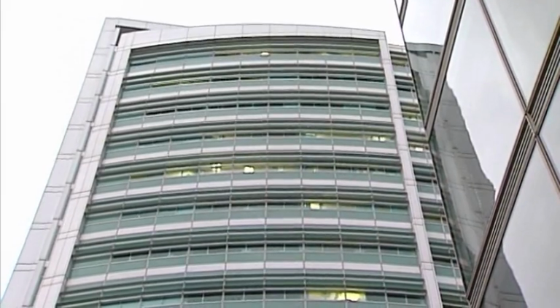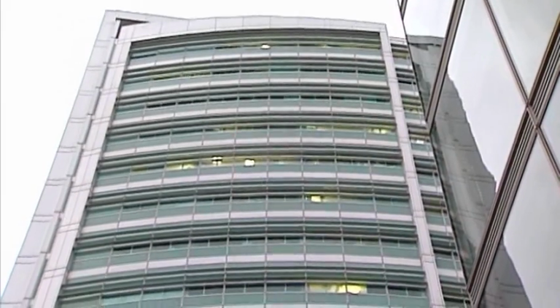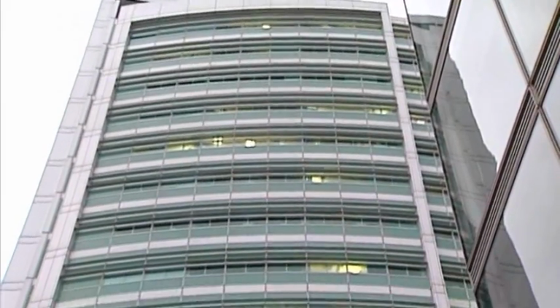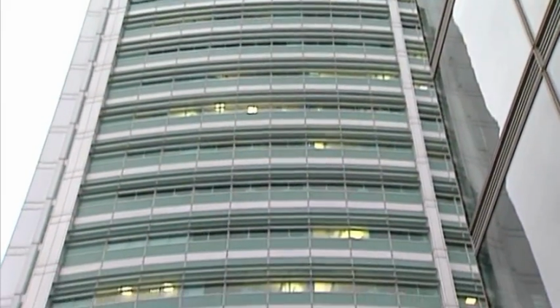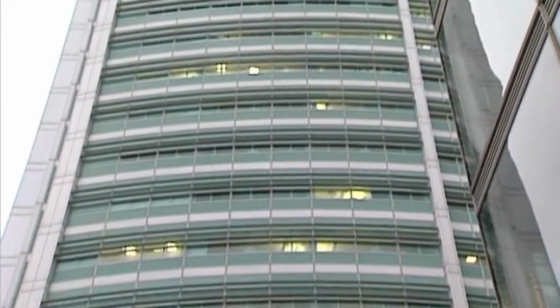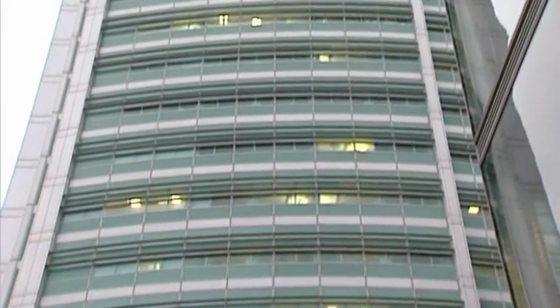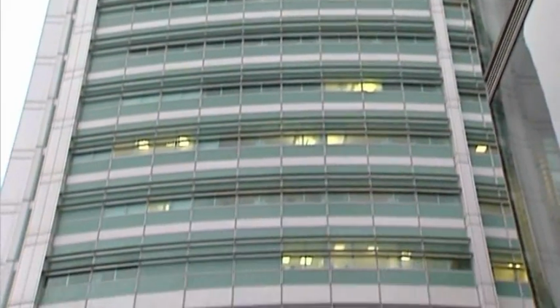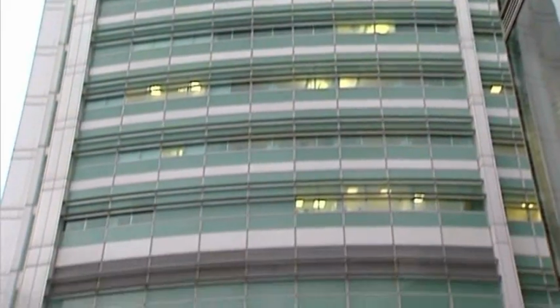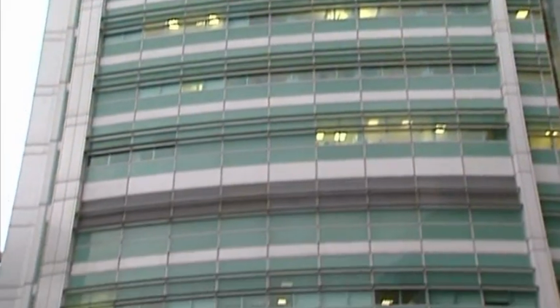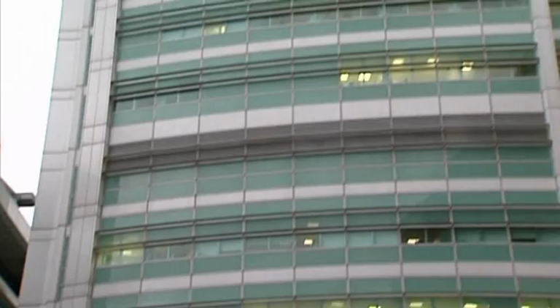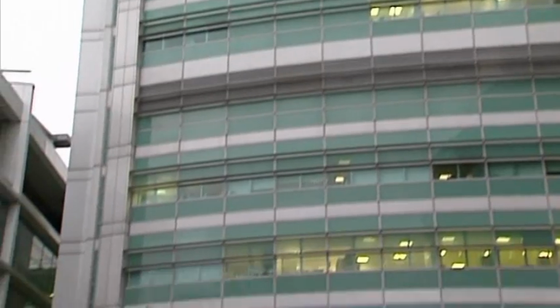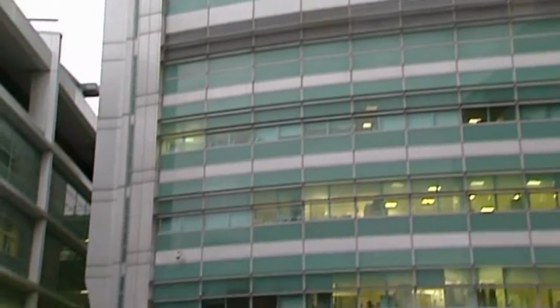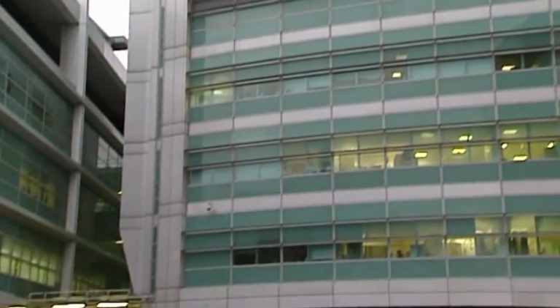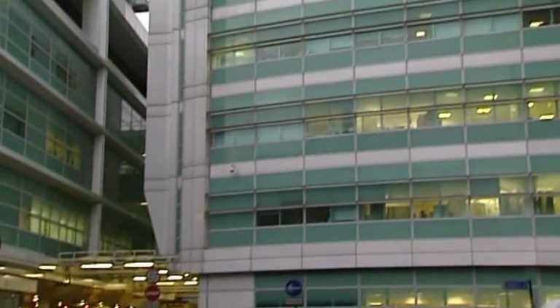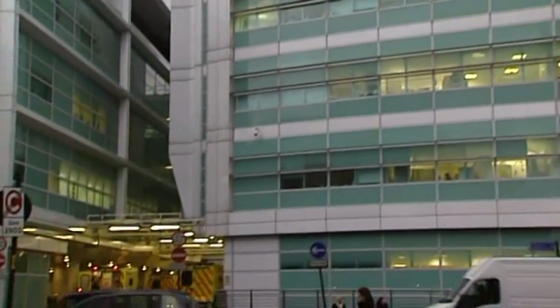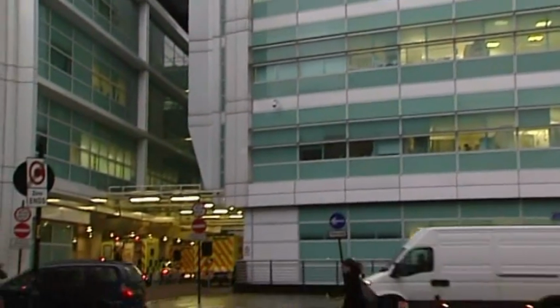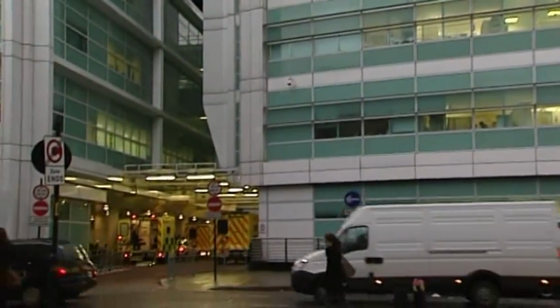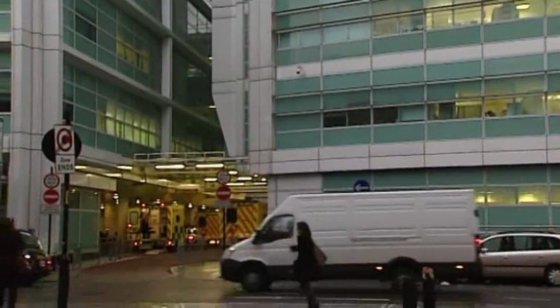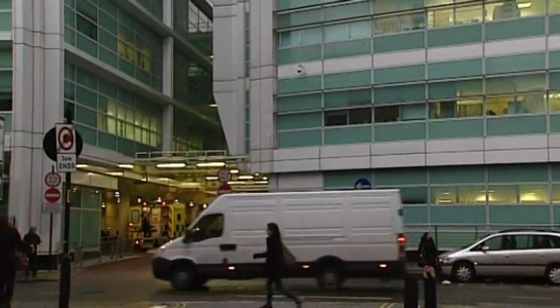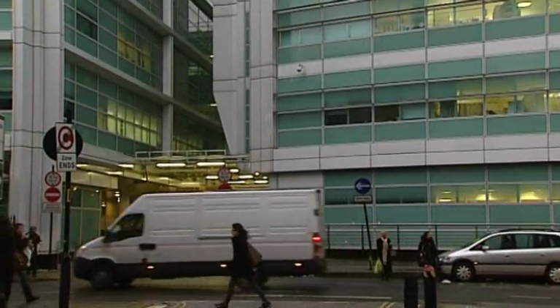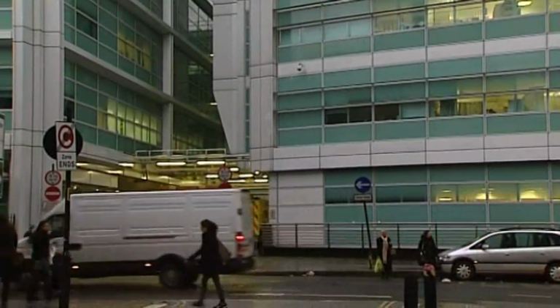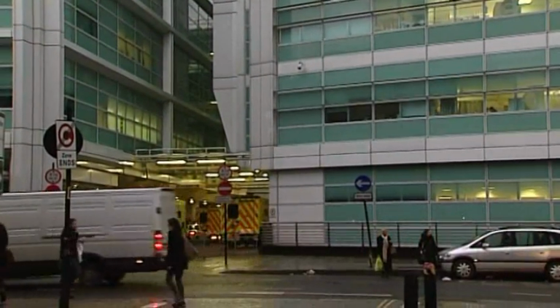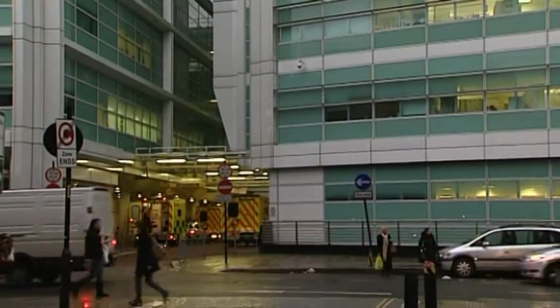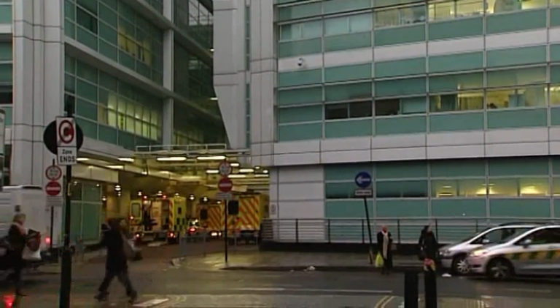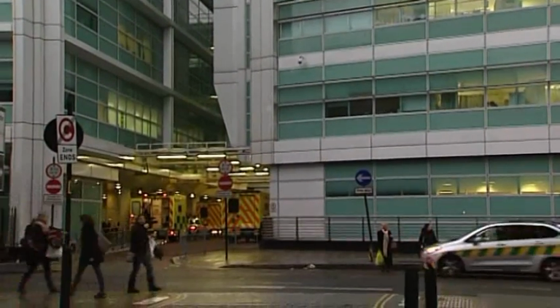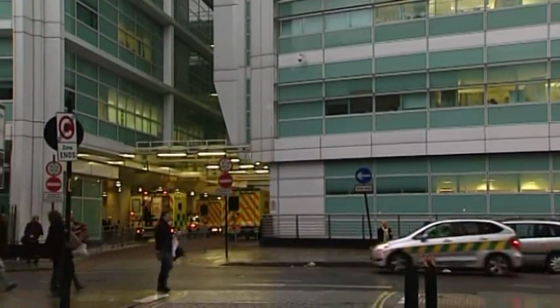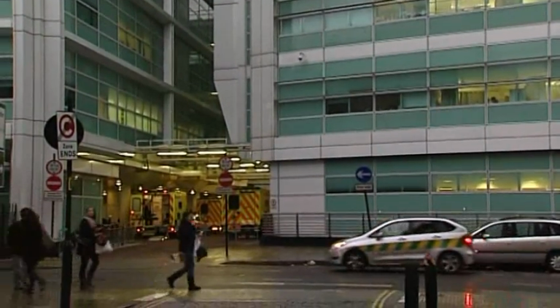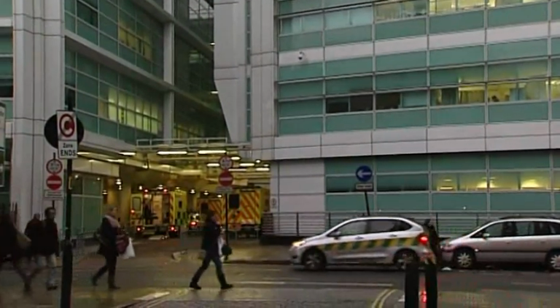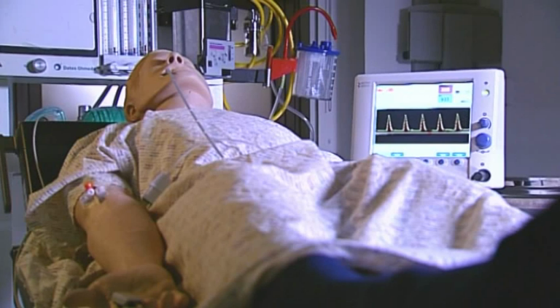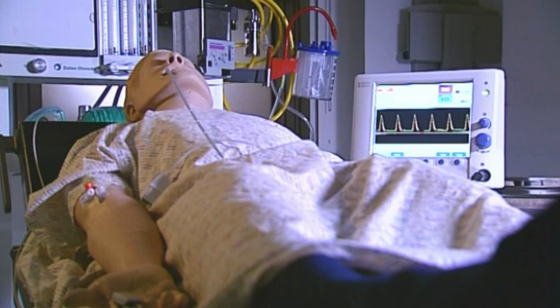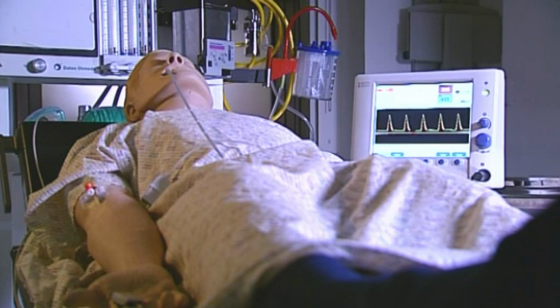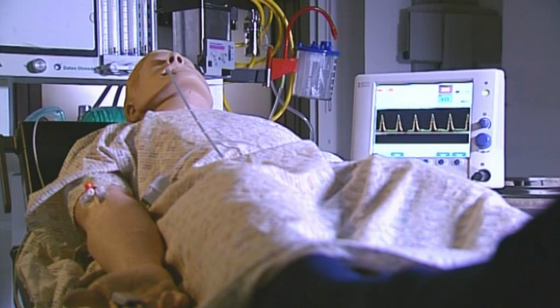With at least 800,000 relevant operations a year in England, this guidance from the NICE Medical Technology Advisory Committee means that use of this technology could save the NHS more than 1.6 million bed days per year.